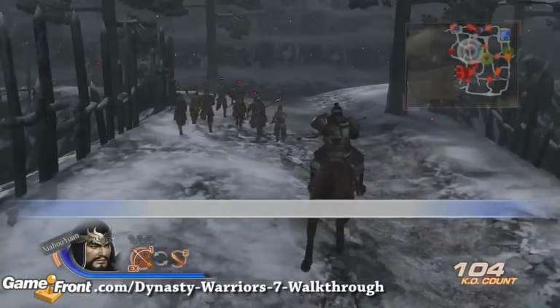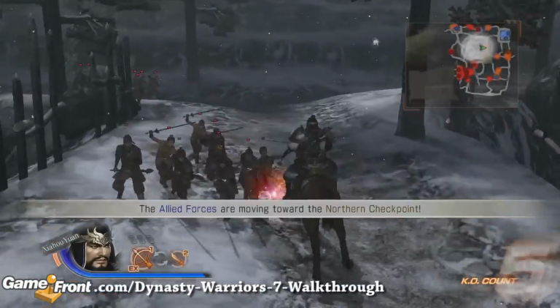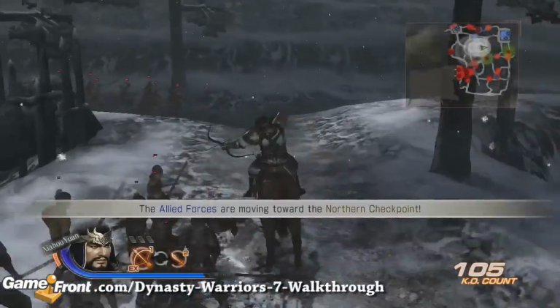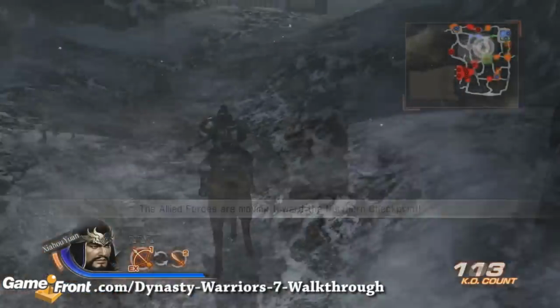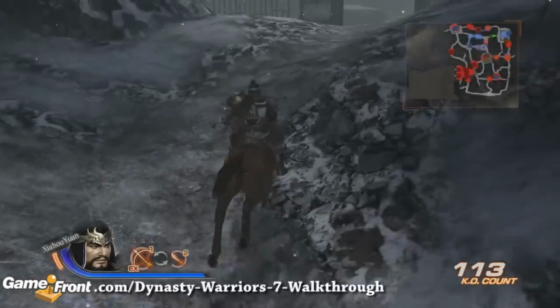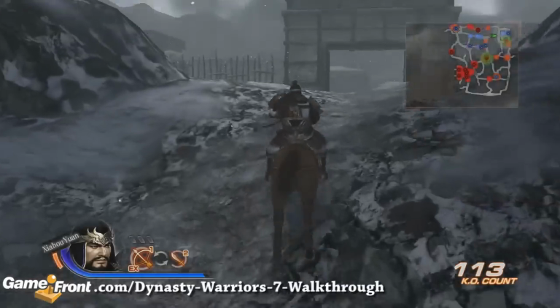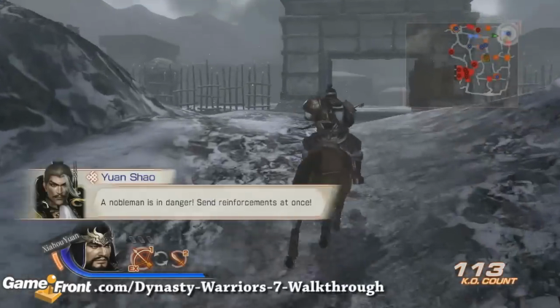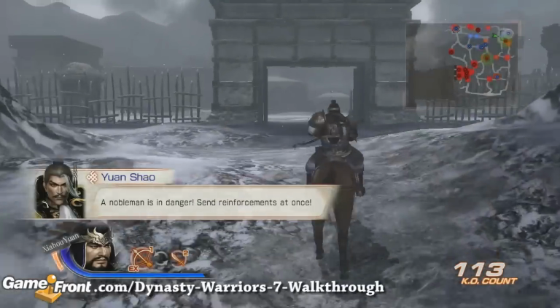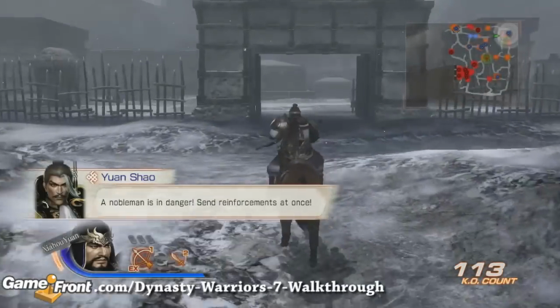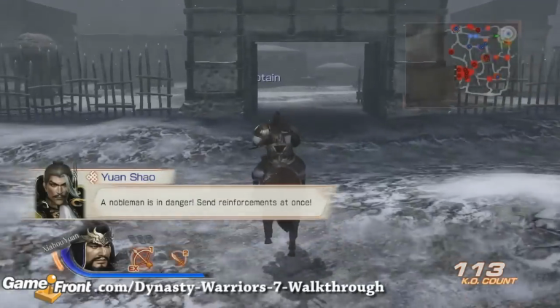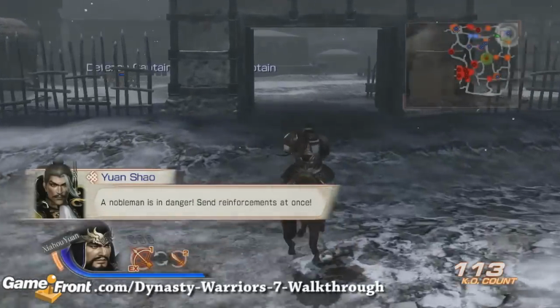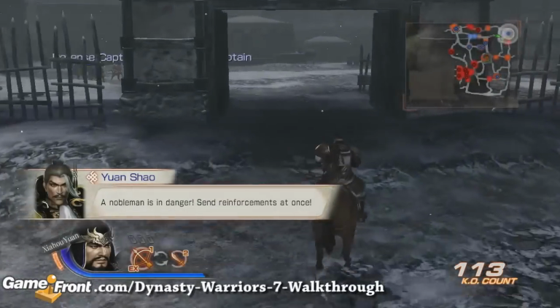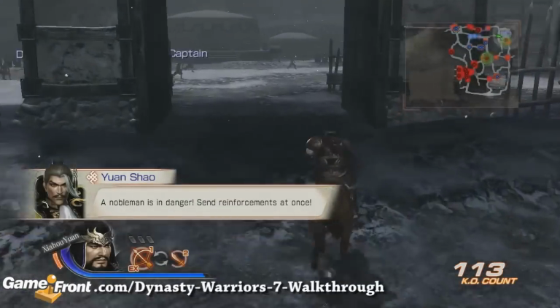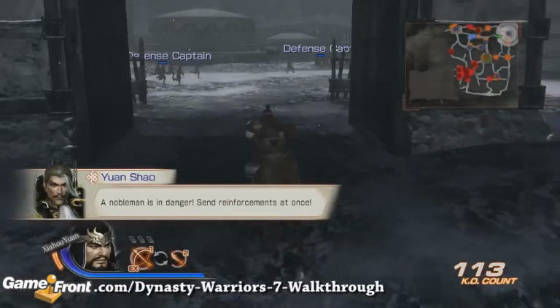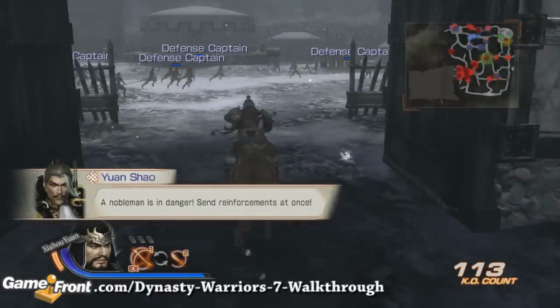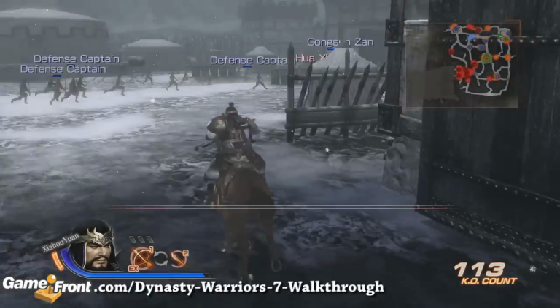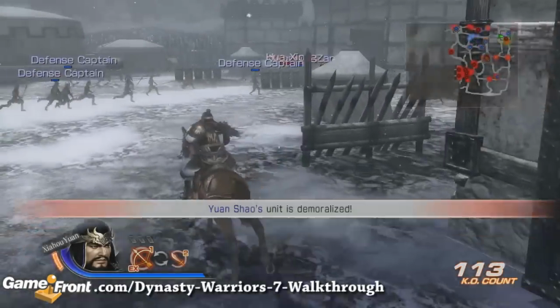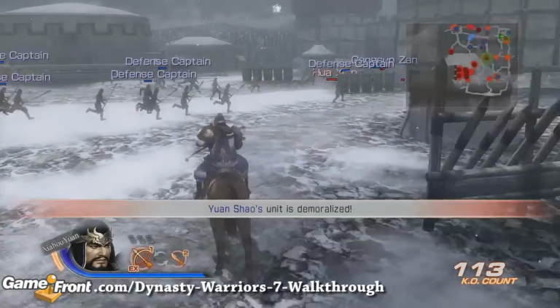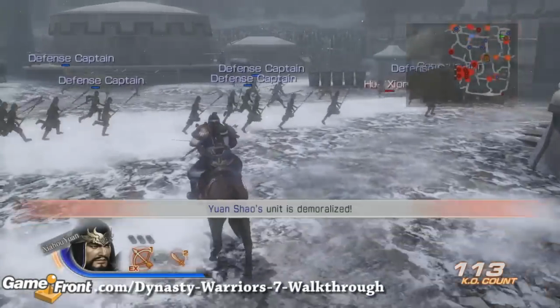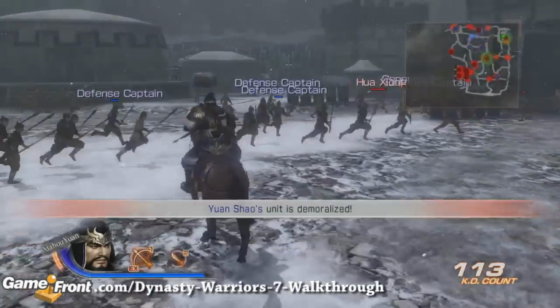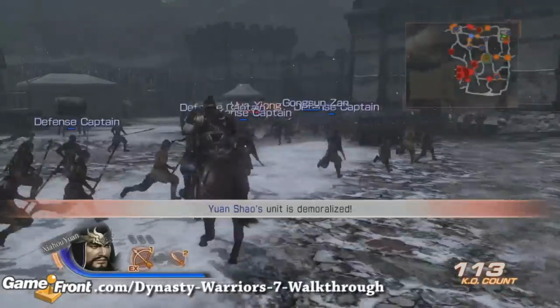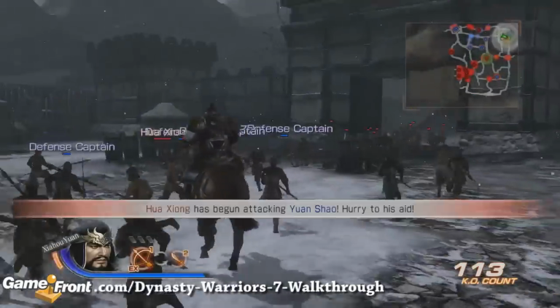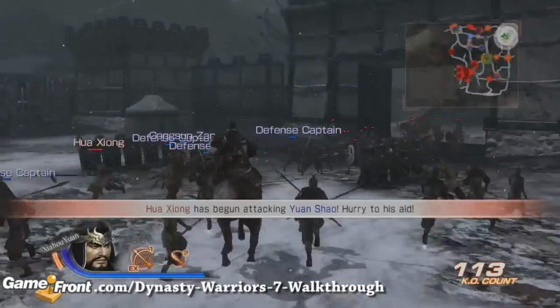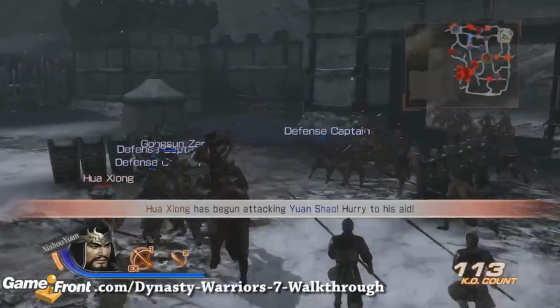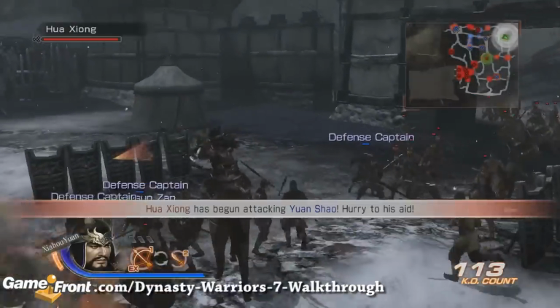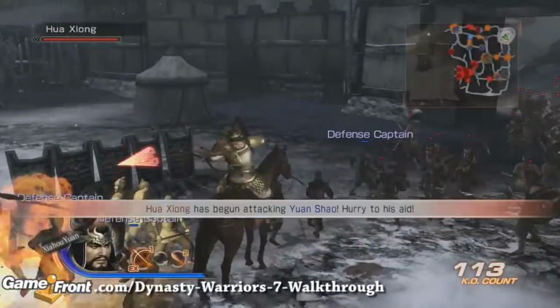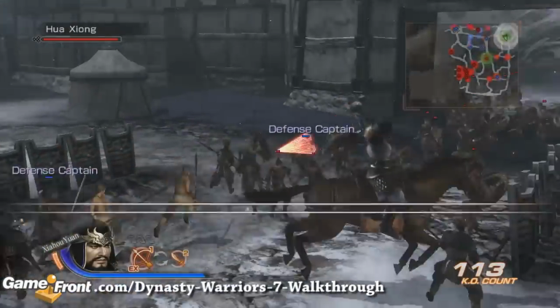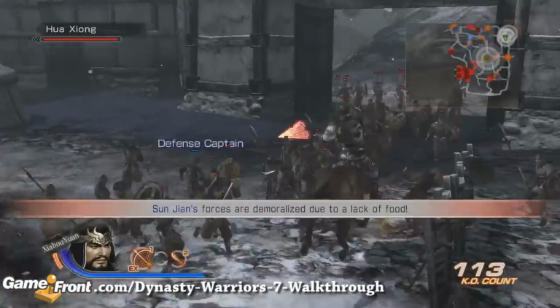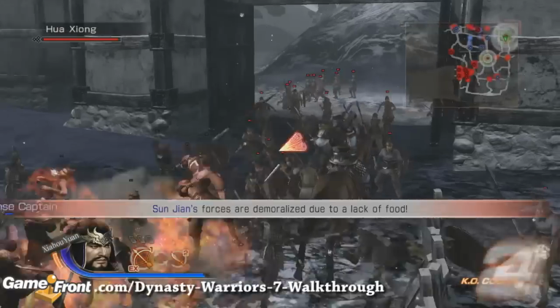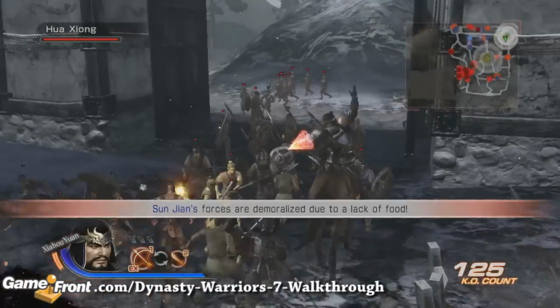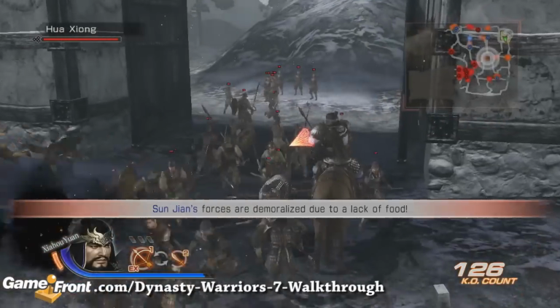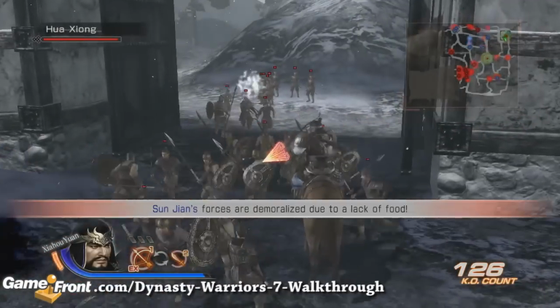If you watch the mini-map, you'll notice I'm already headed back to the main camp before I get the message informing me that Yan Shao is under attack. It's much easier to achieve victory in this battle if you're here before things get out of hand.